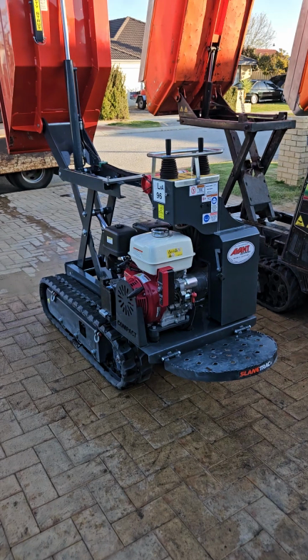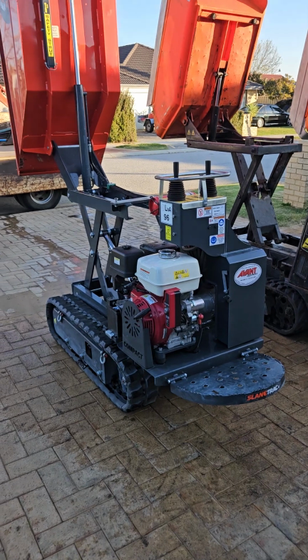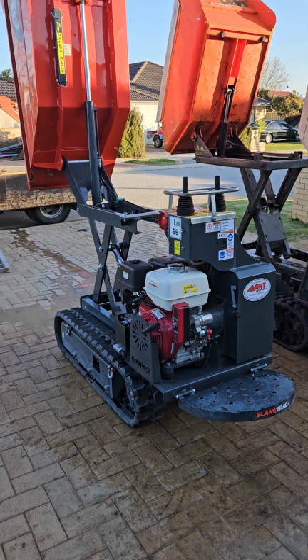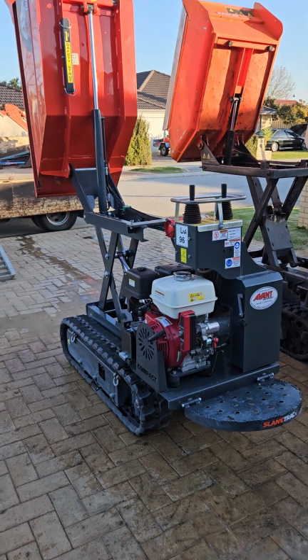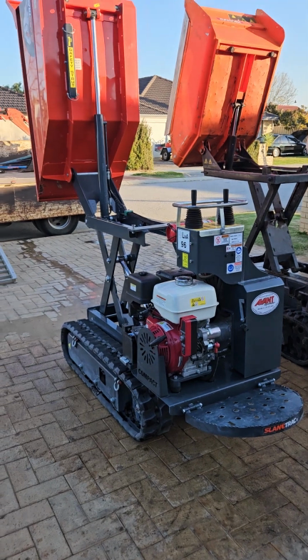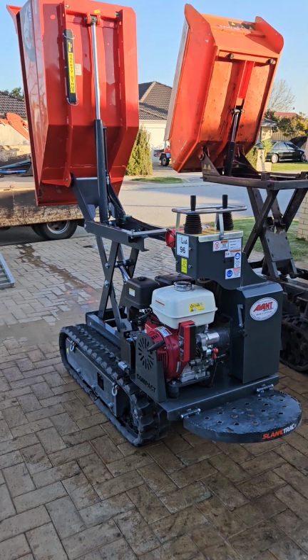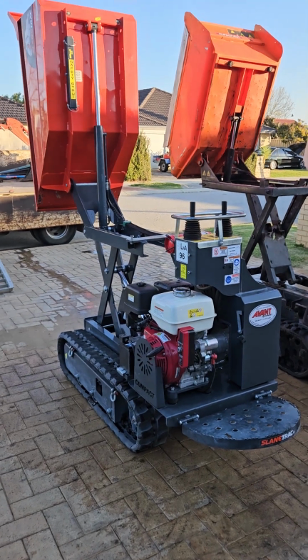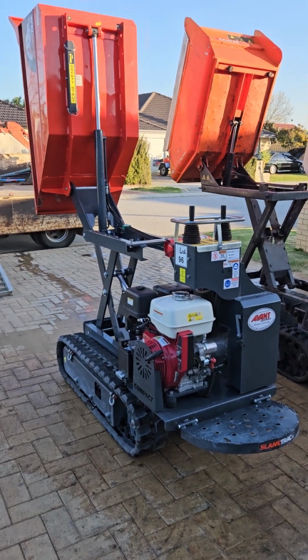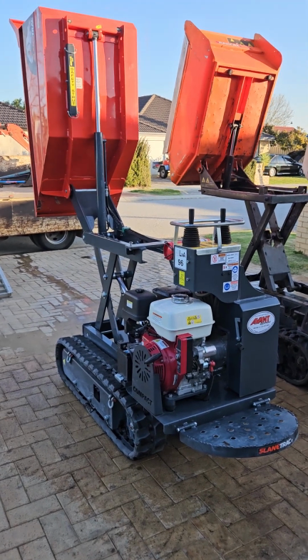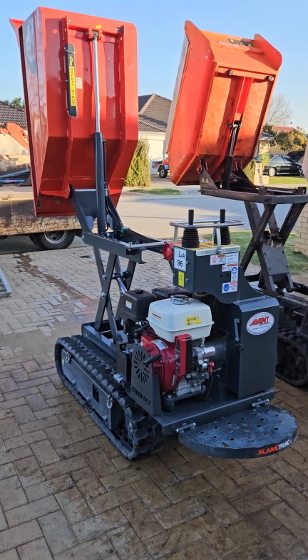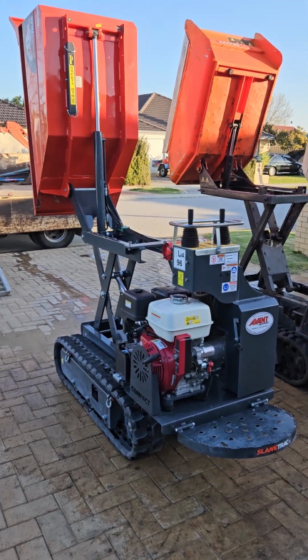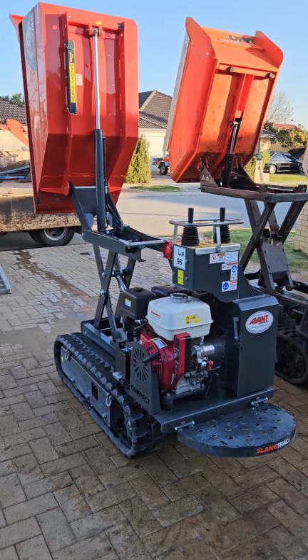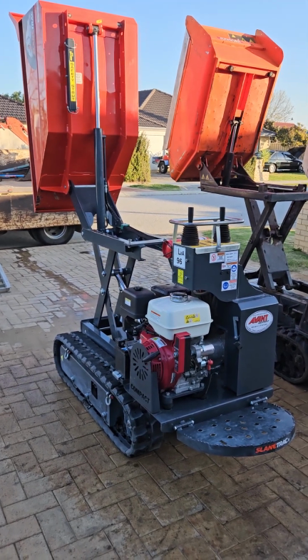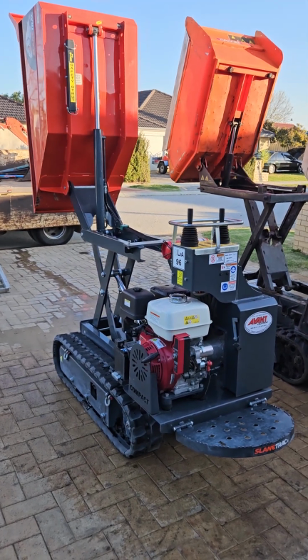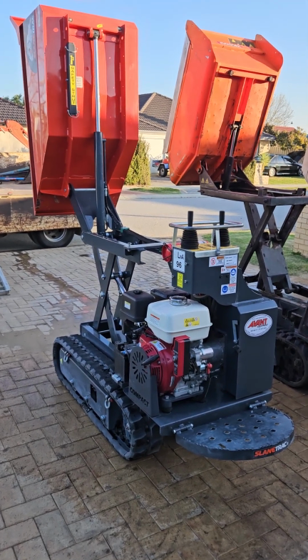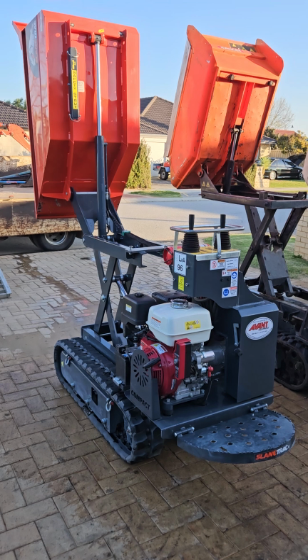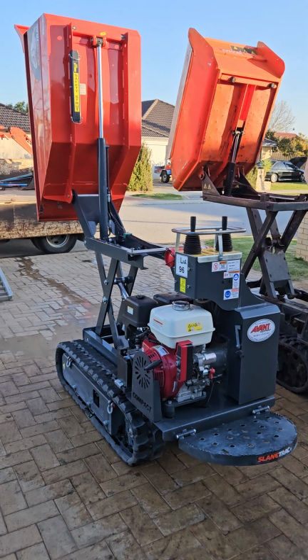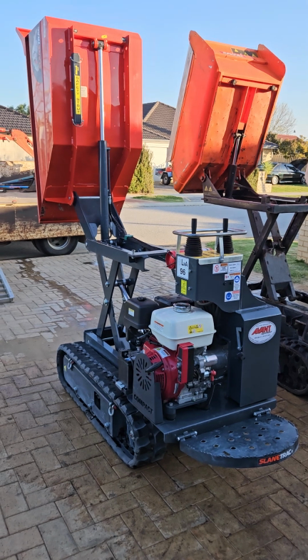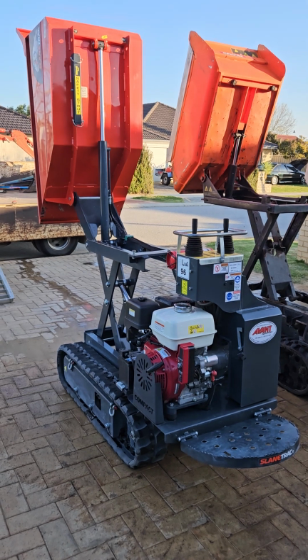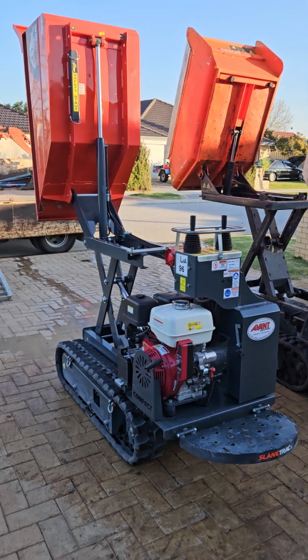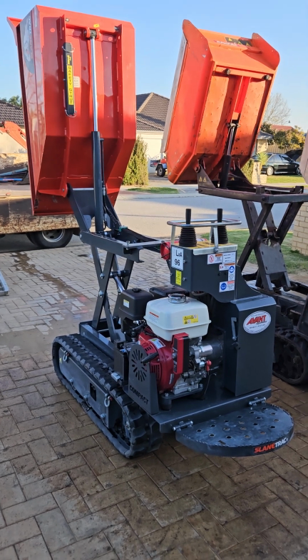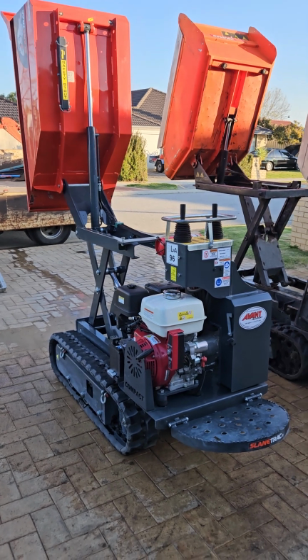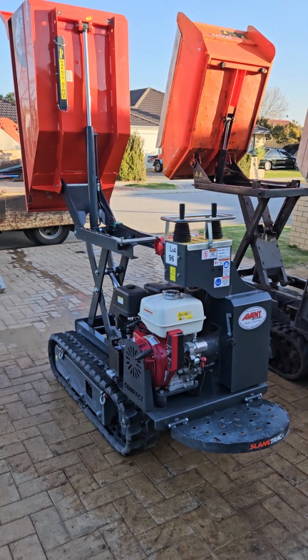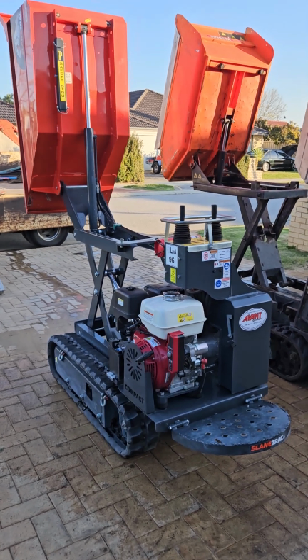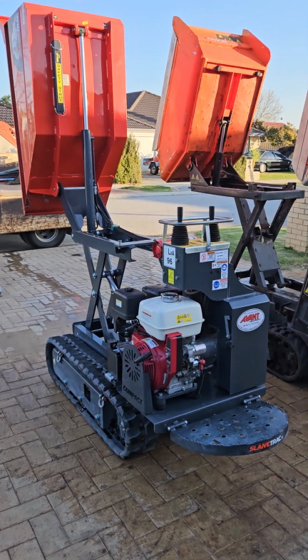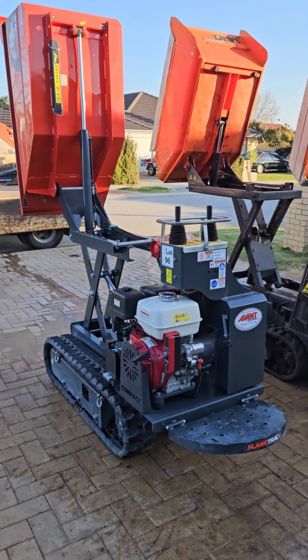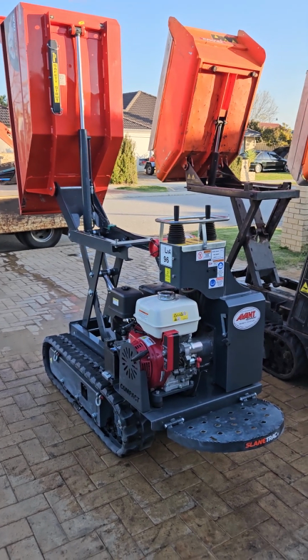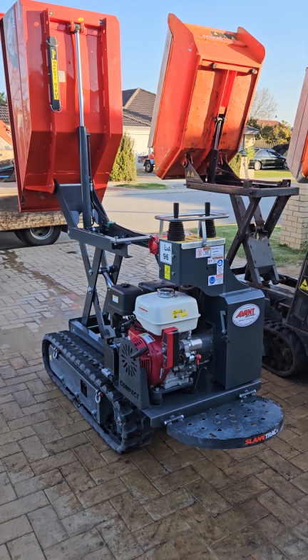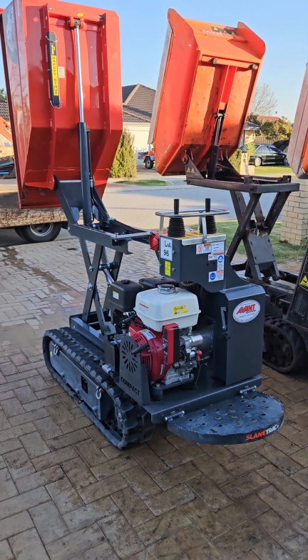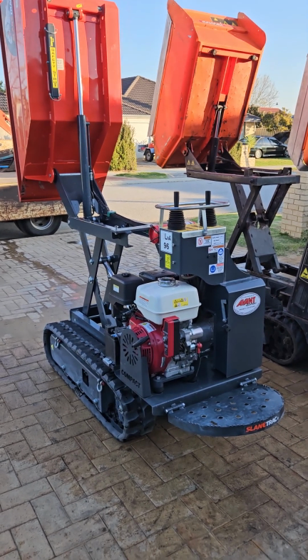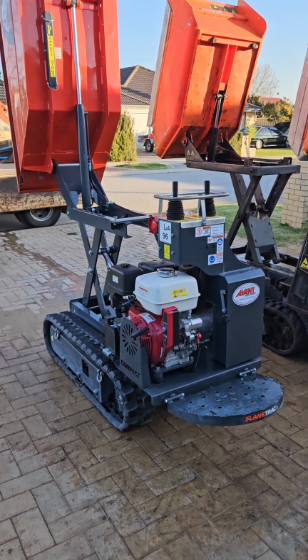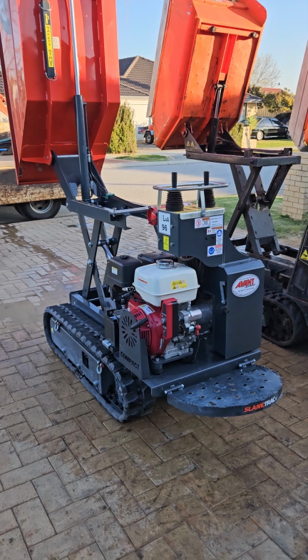Hey, Troy here from MDT Mini Diggers in Perth, WA, Western Australia. Comparison between this SlaneTrack HT1000 13hp petrol, 700 wide.